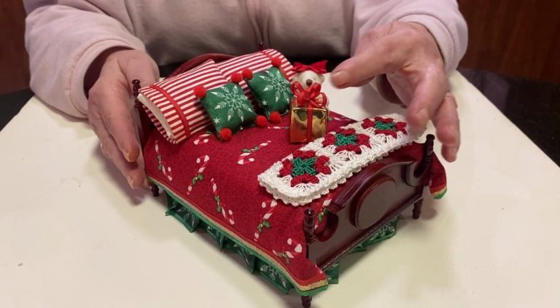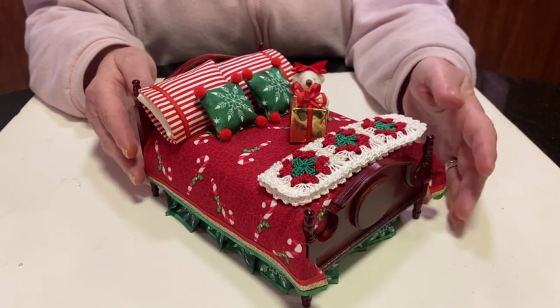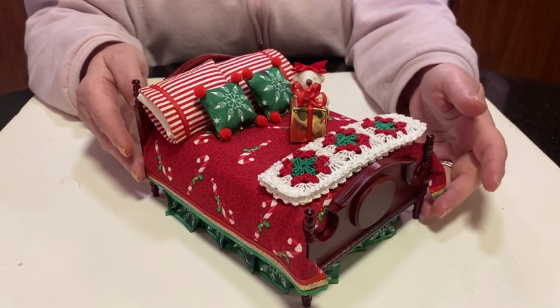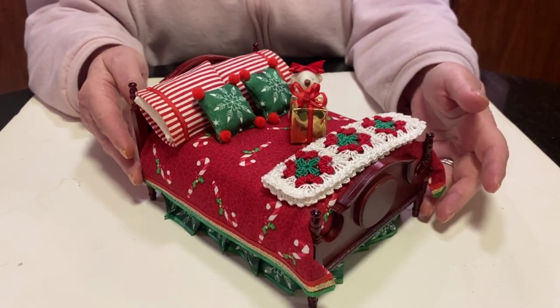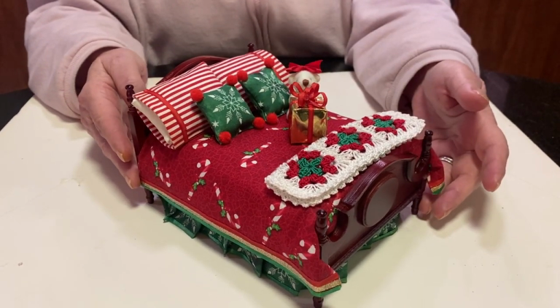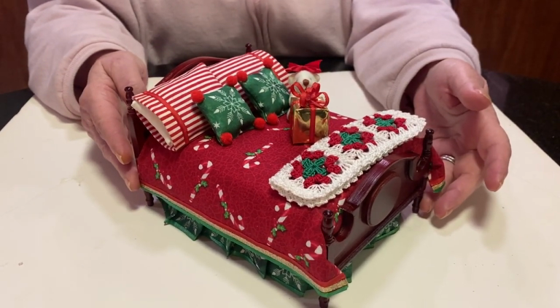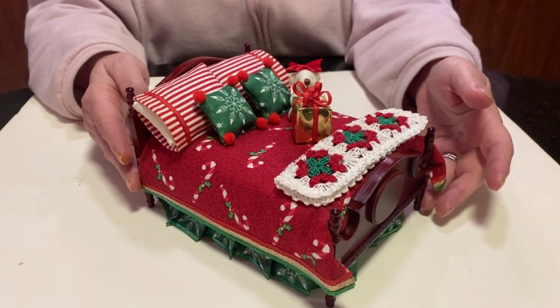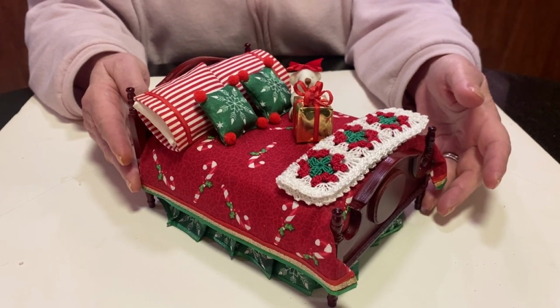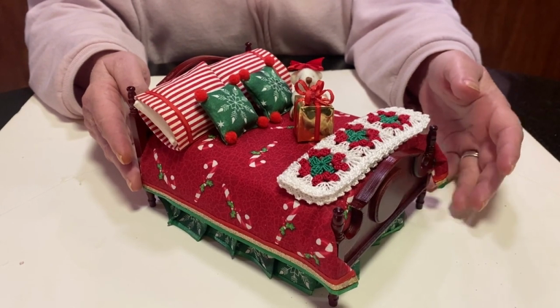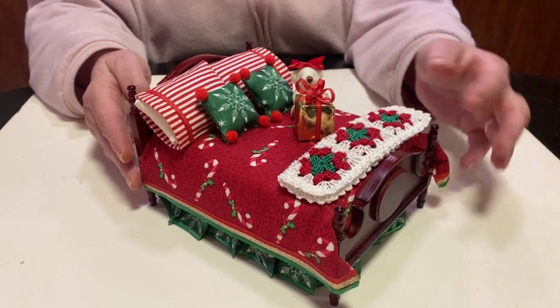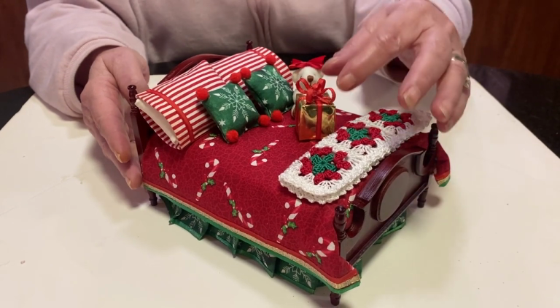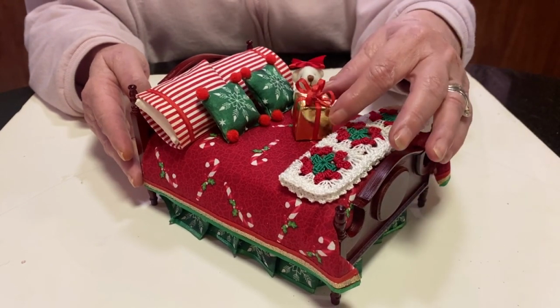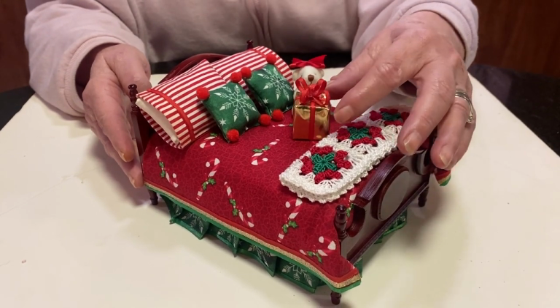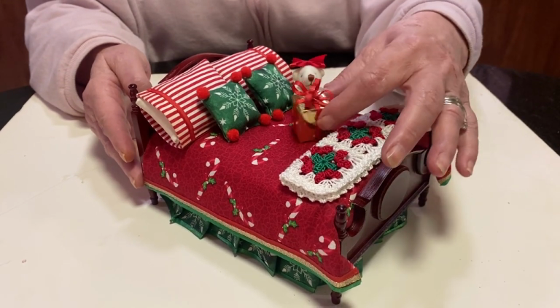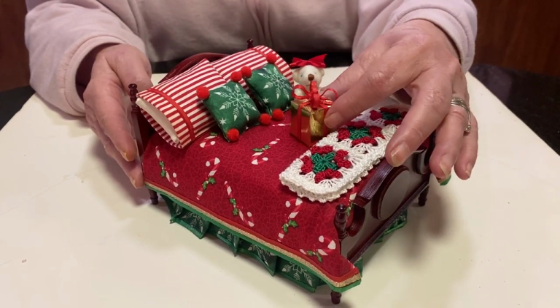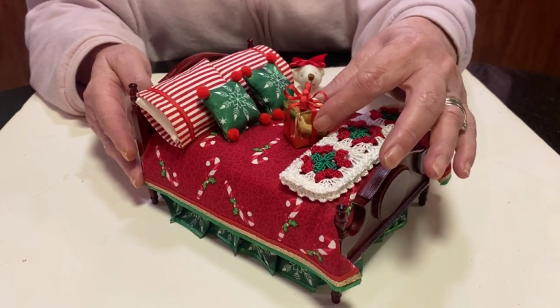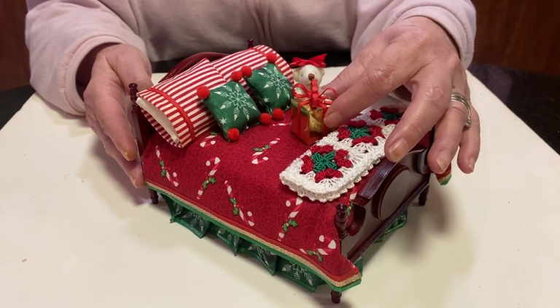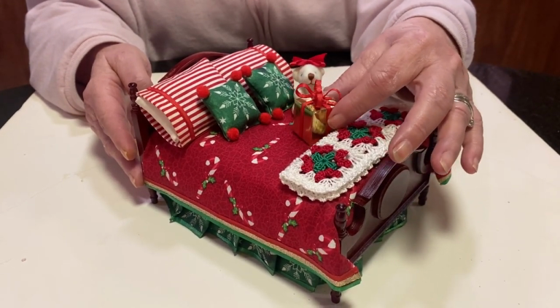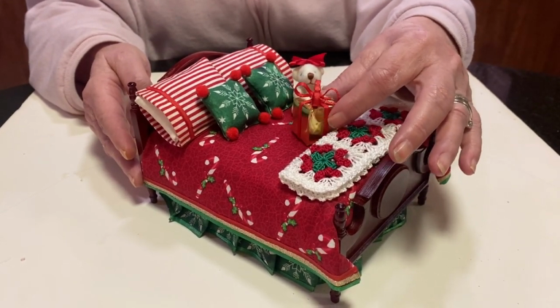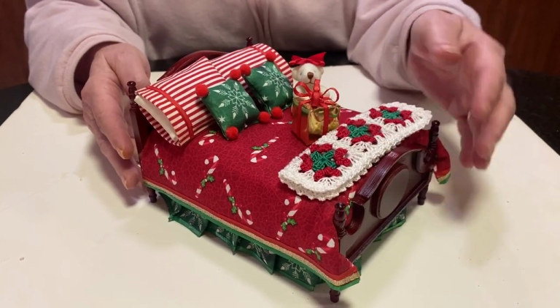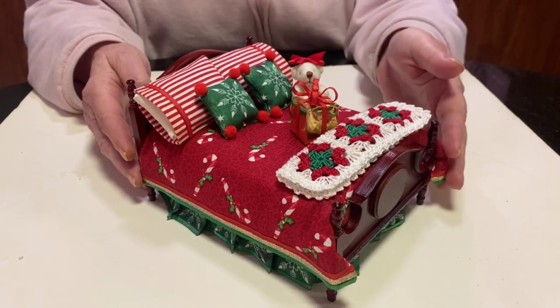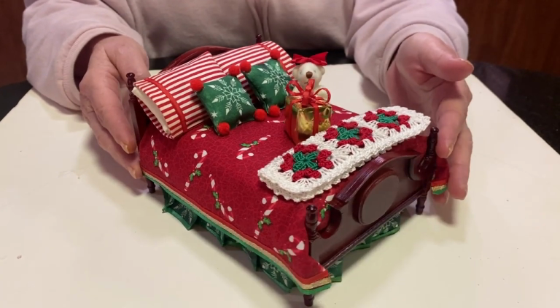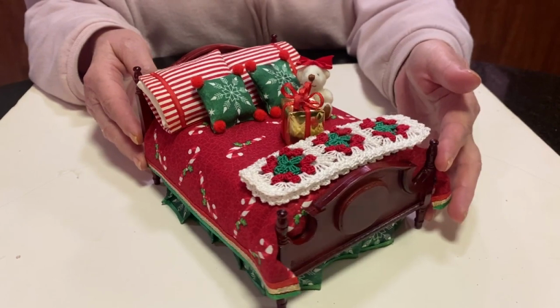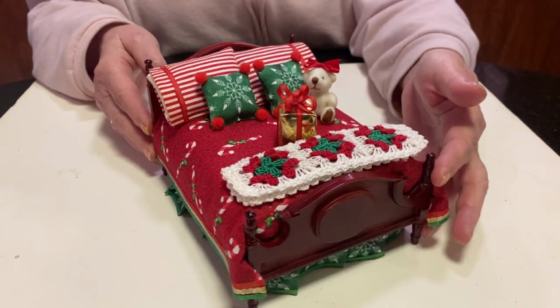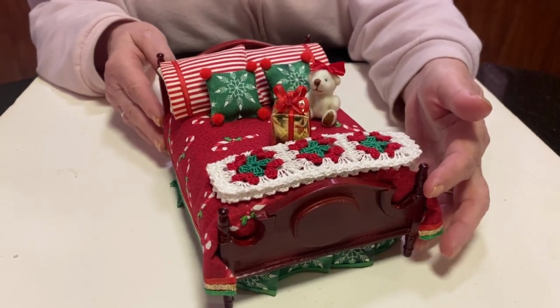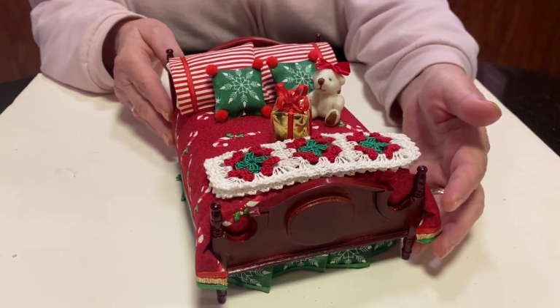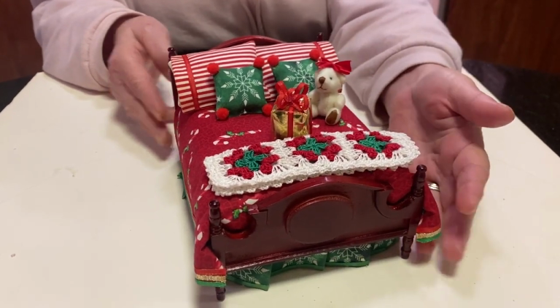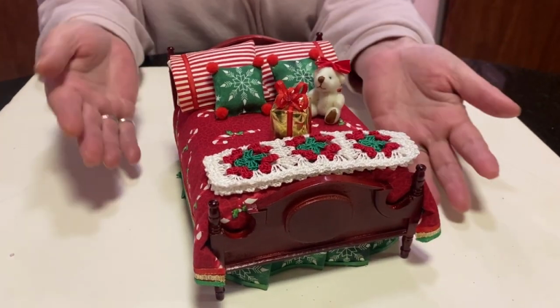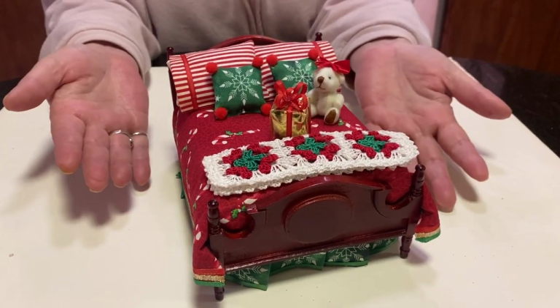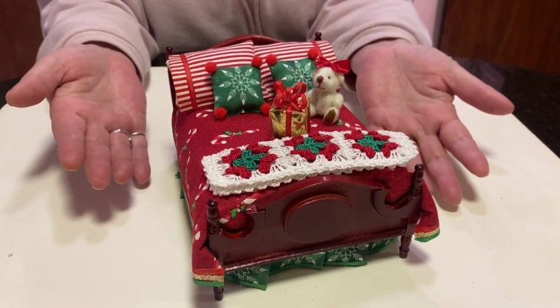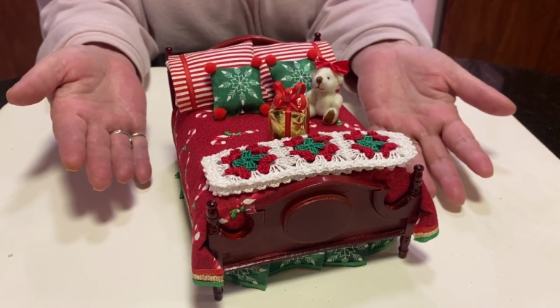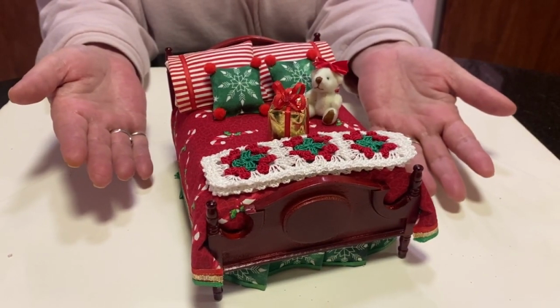I think it just came out just great. I just love it. It makes me happy, and that's what it's all about. I want to wish you all happy holidays.